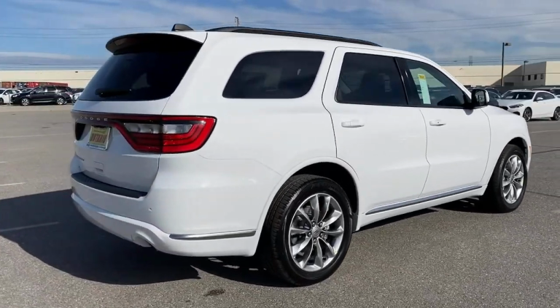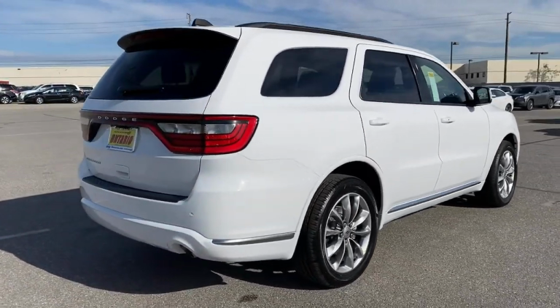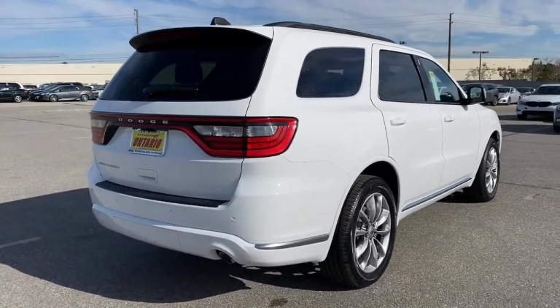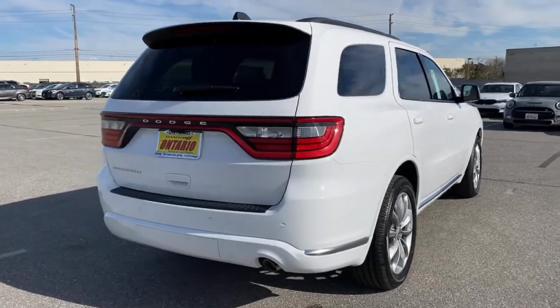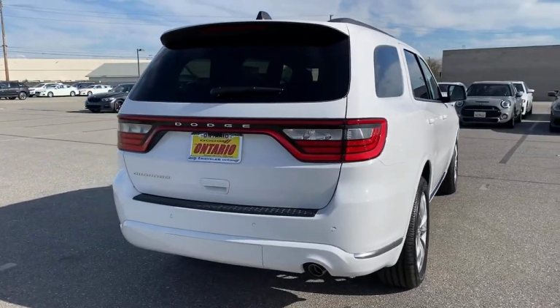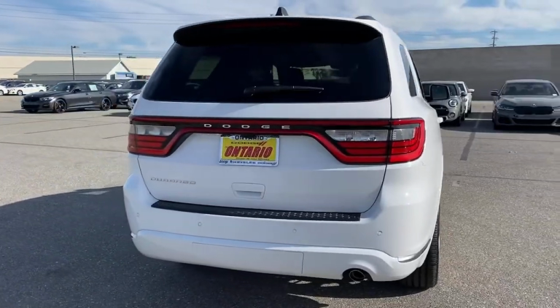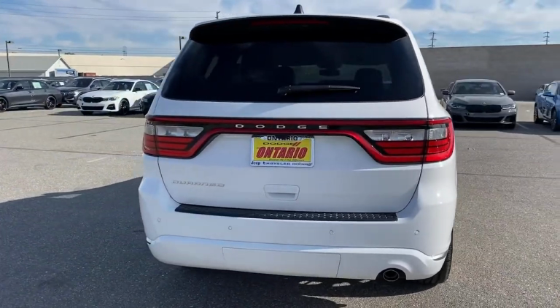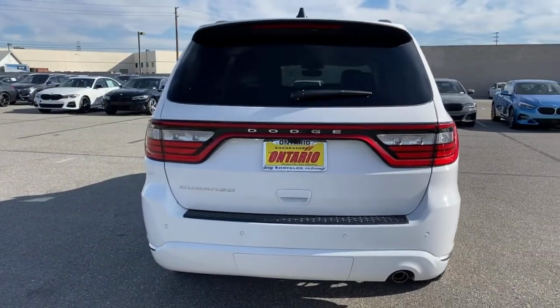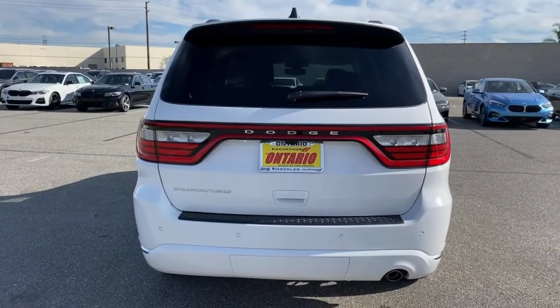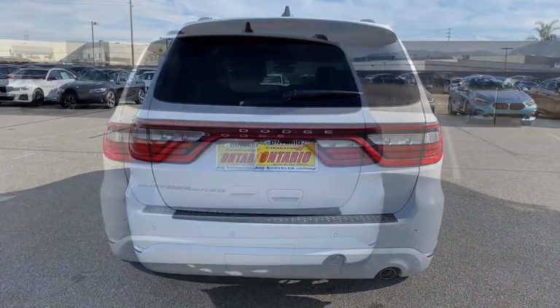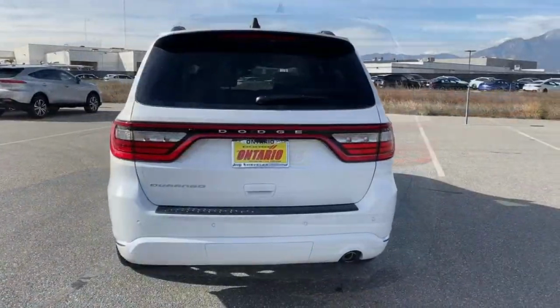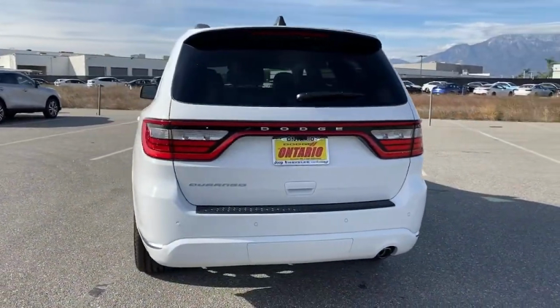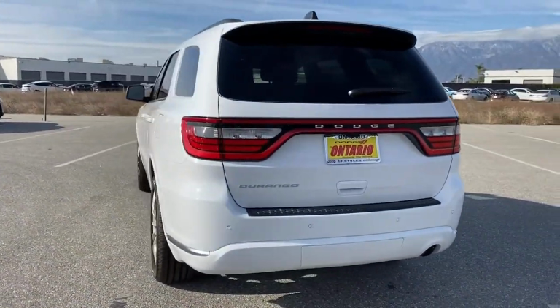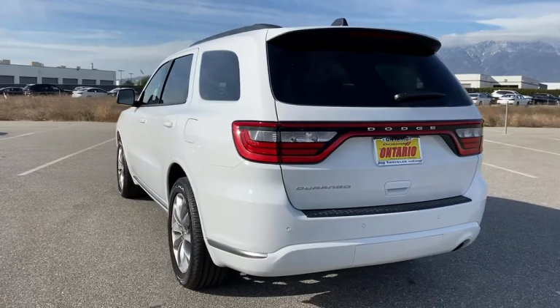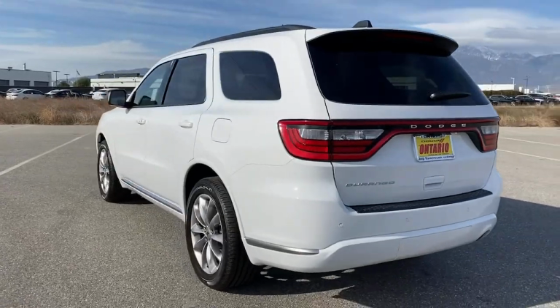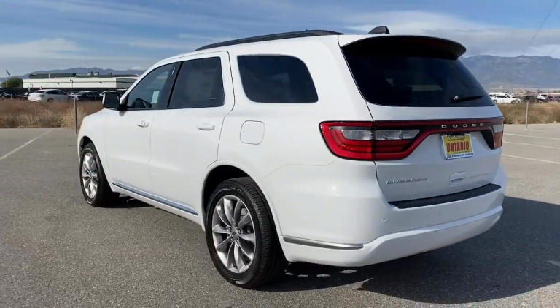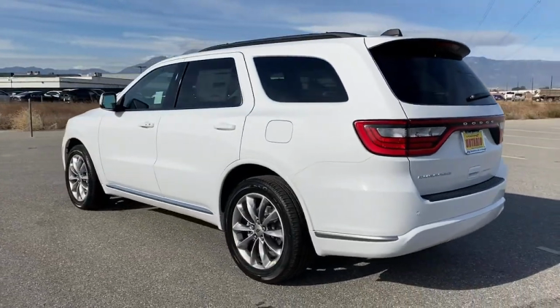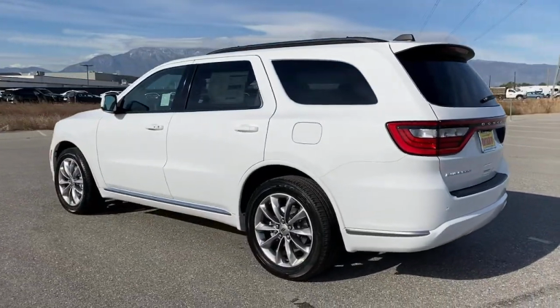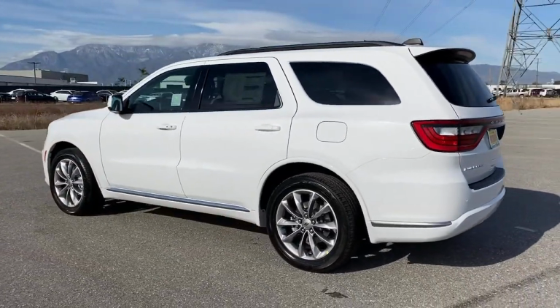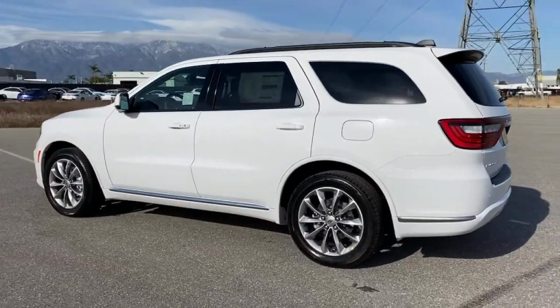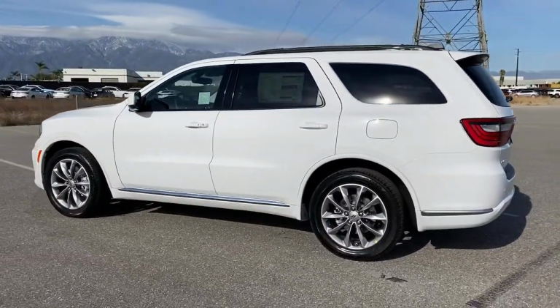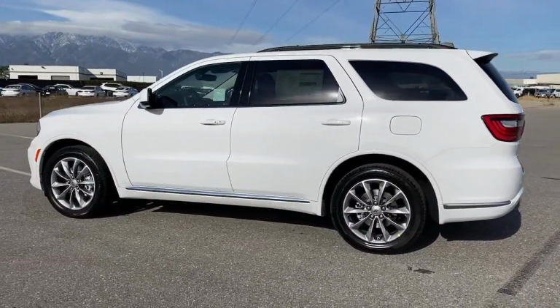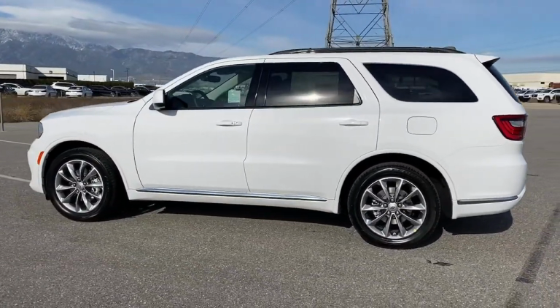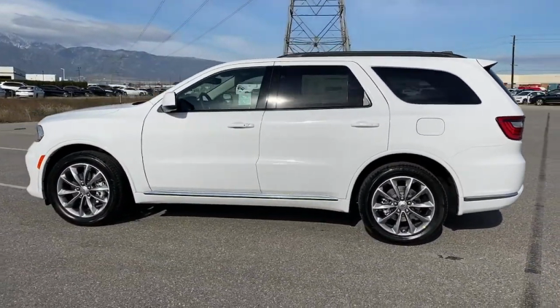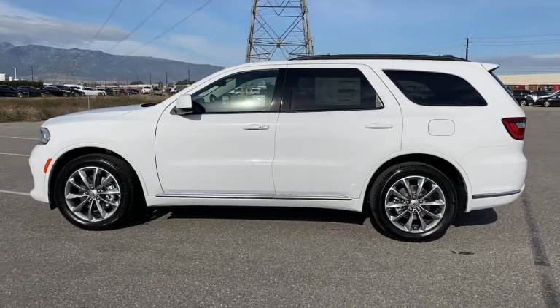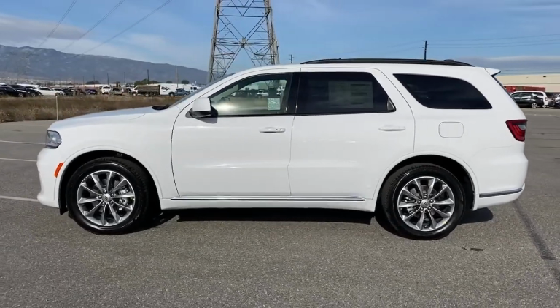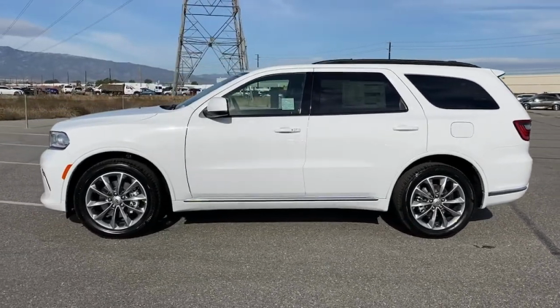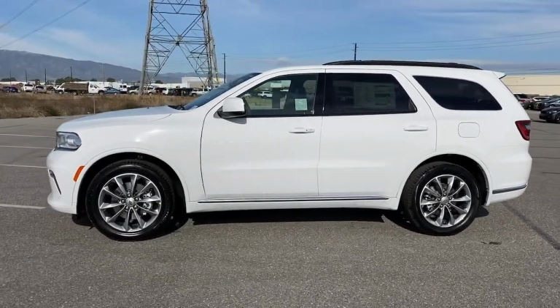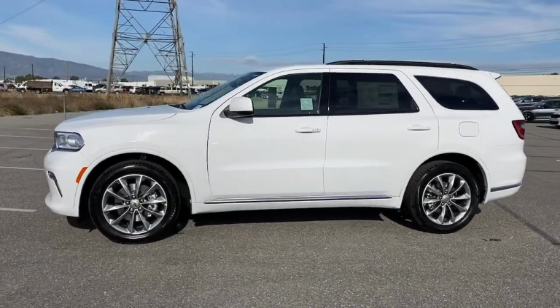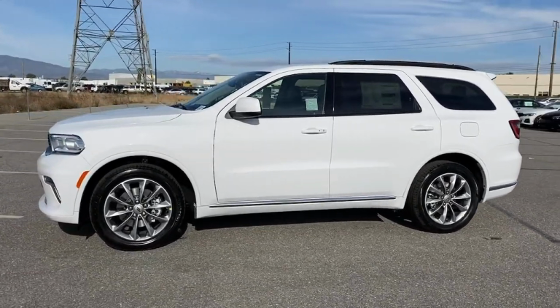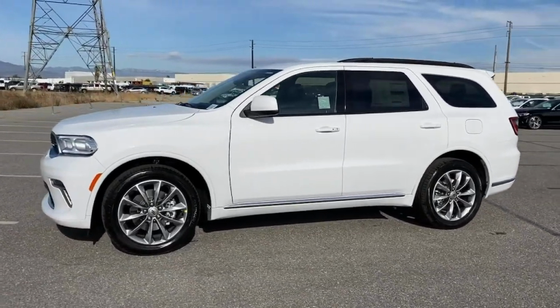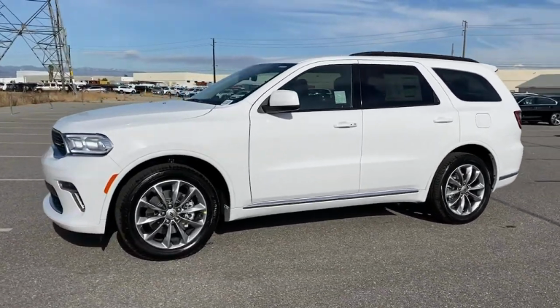The following are some of this vehicle's highlighted options: keyless entry, backup camera, keyless start, fog lamps, heated mirrors, satellite radio, power liftgate, rear AC, aluminum wheels, and multi-zone AC.